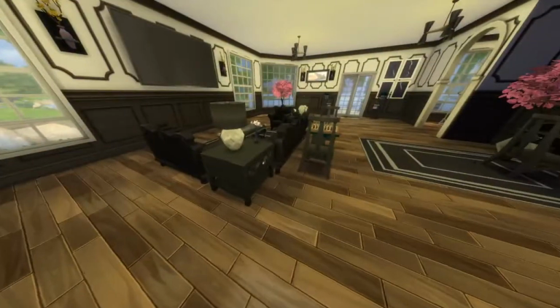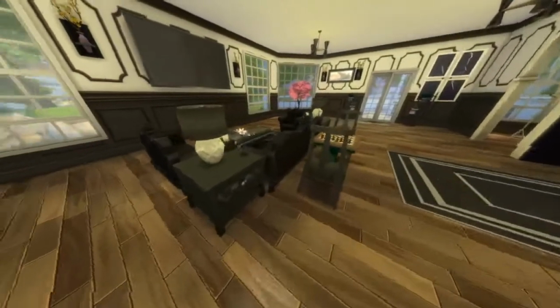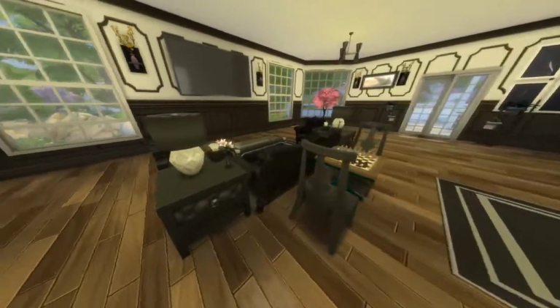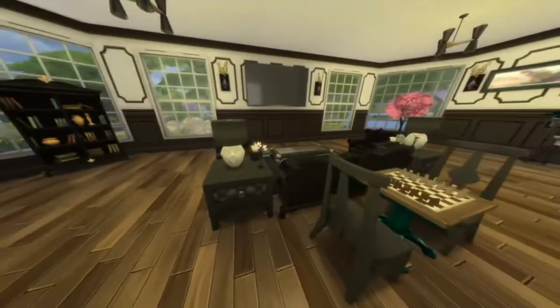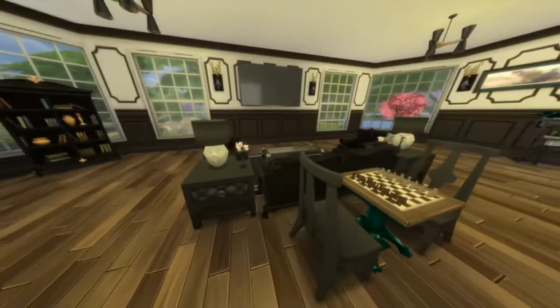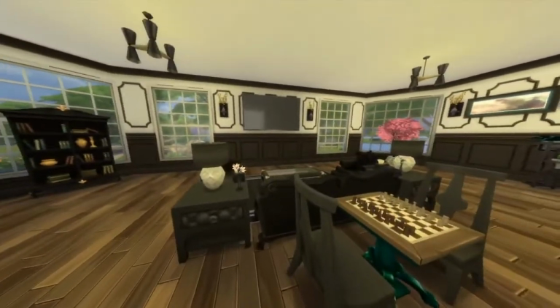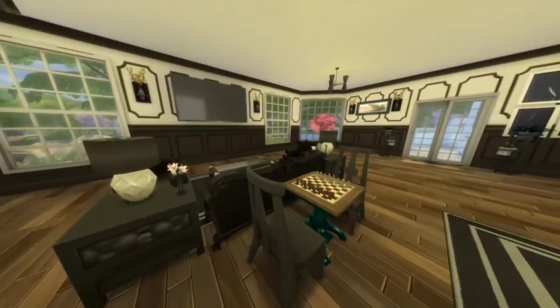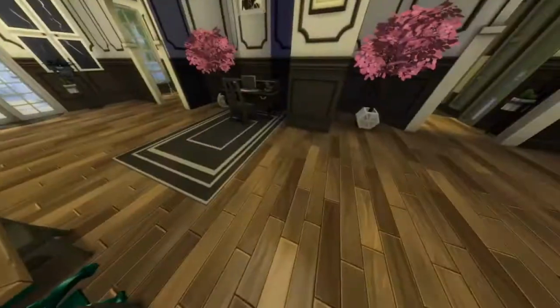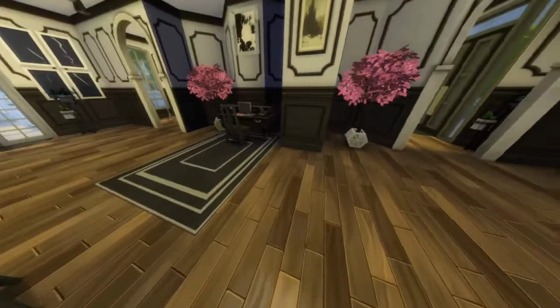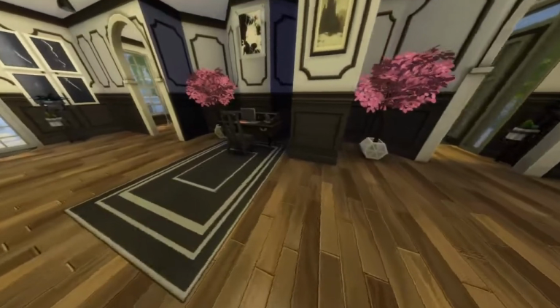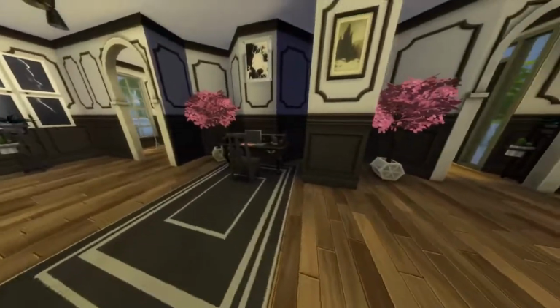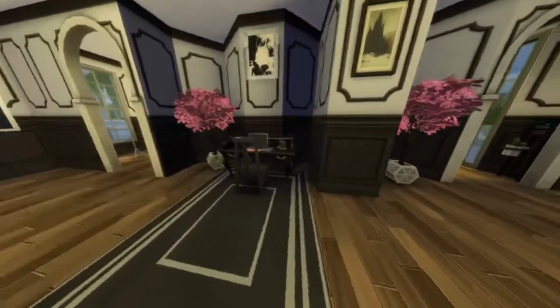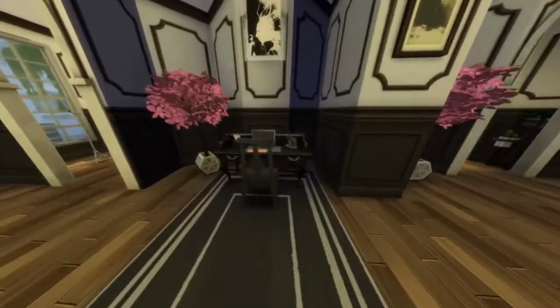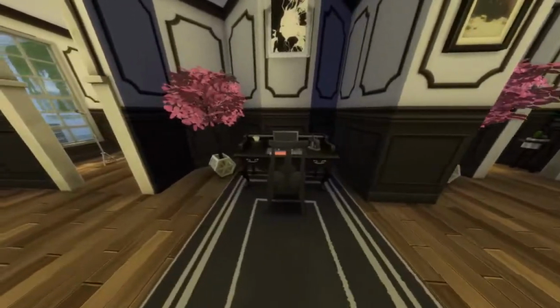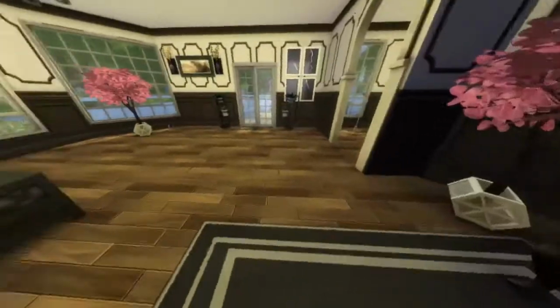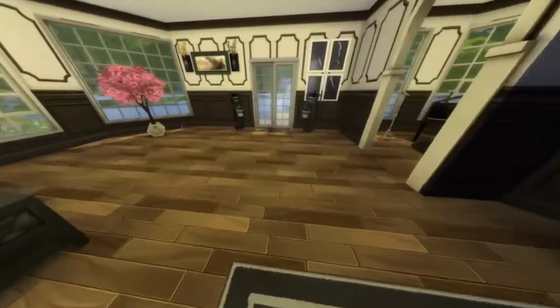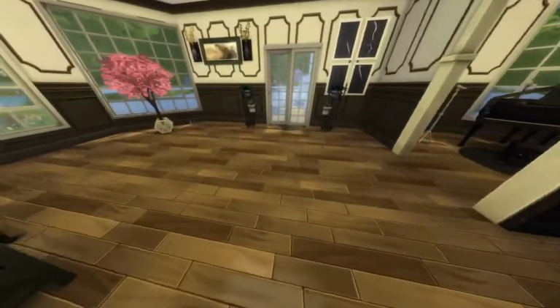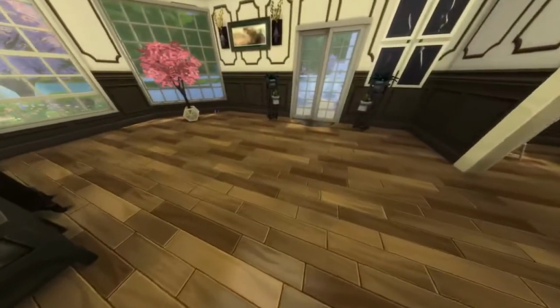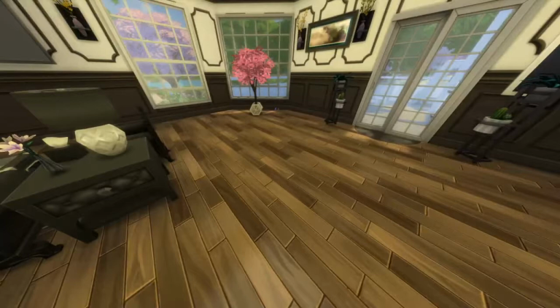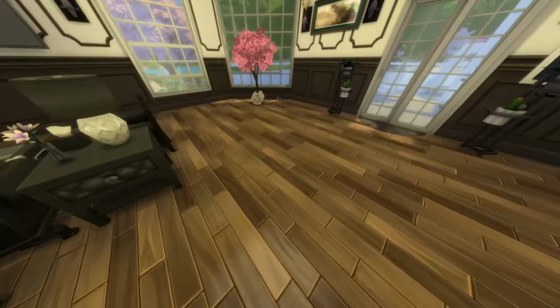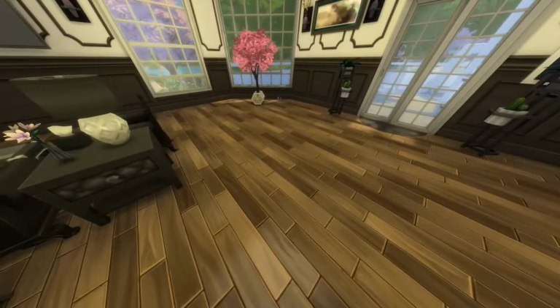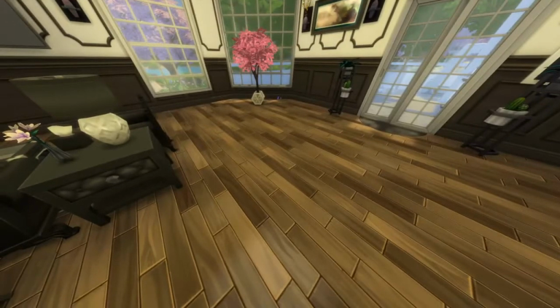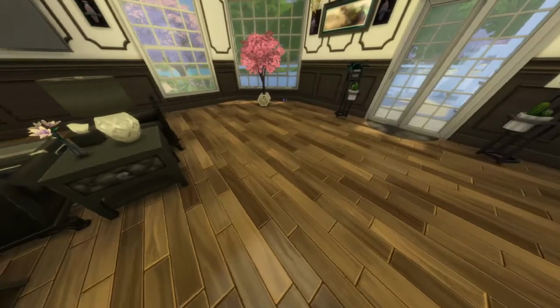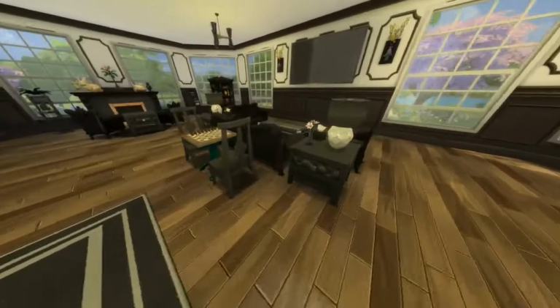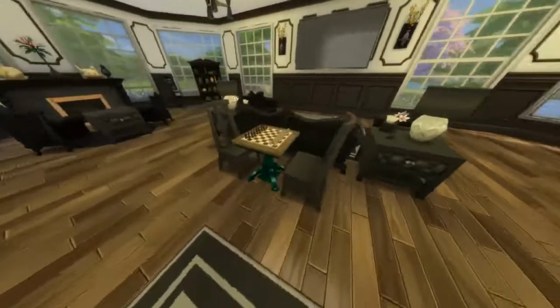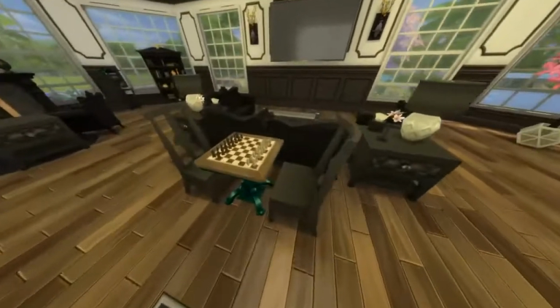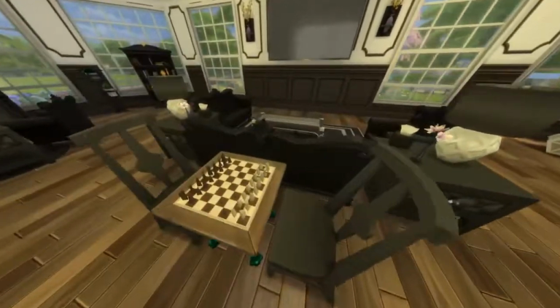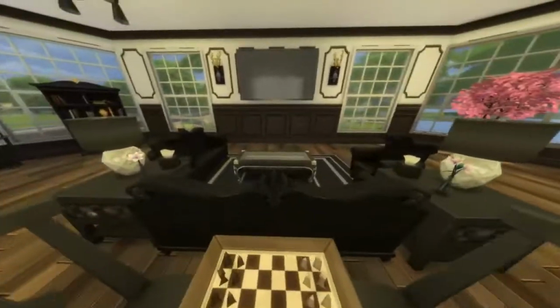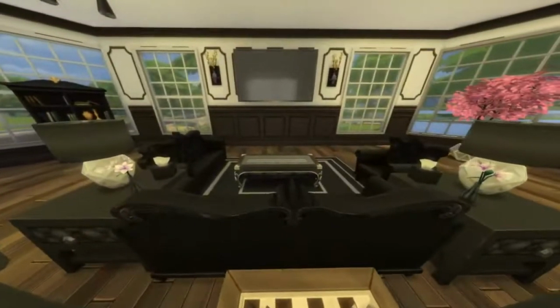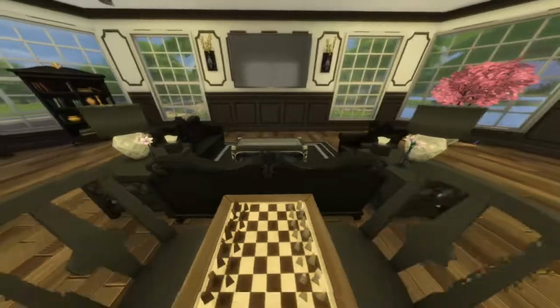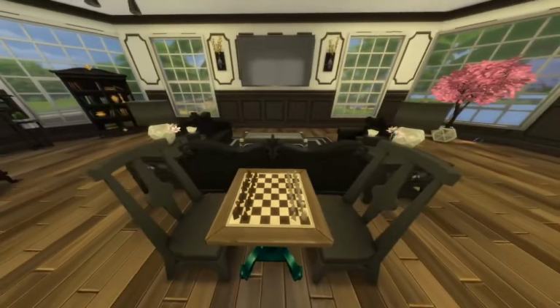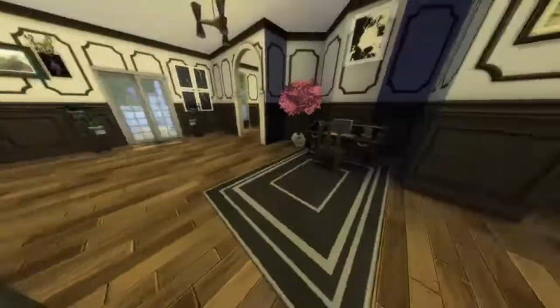I want to make sure nothing's missing because stuff tends to go missing when I leave and I don't know why. You have your computer over here. Lavender is kind of peeking in a little bit — this is your living room area.